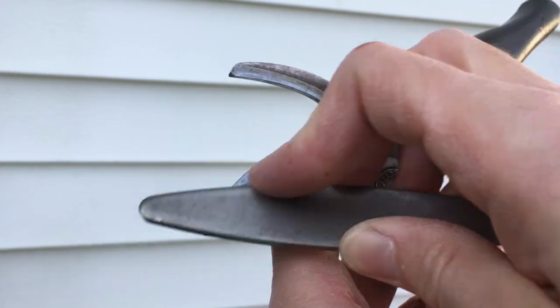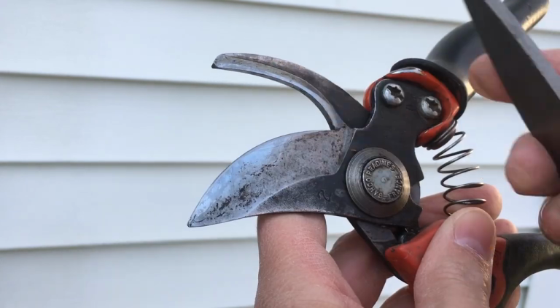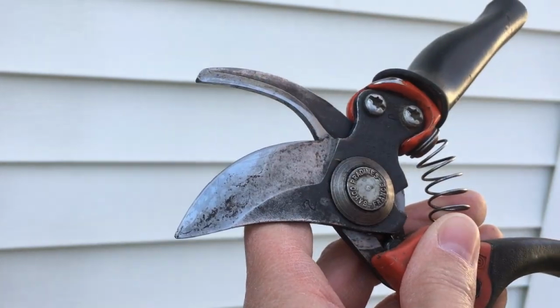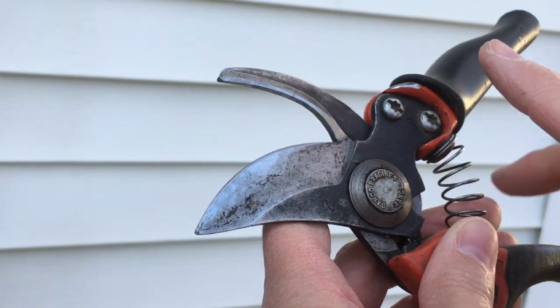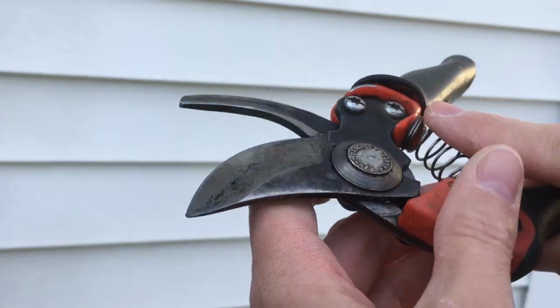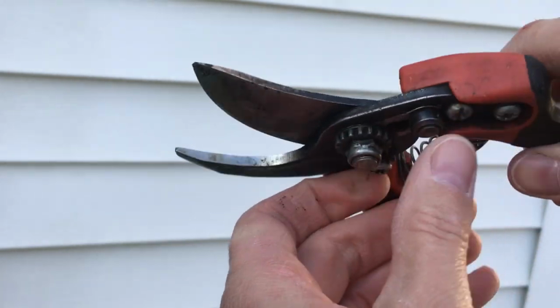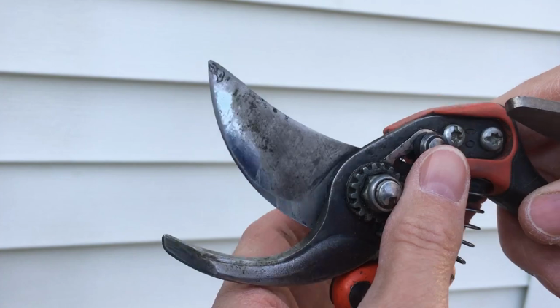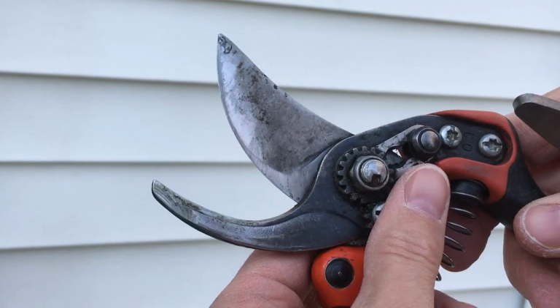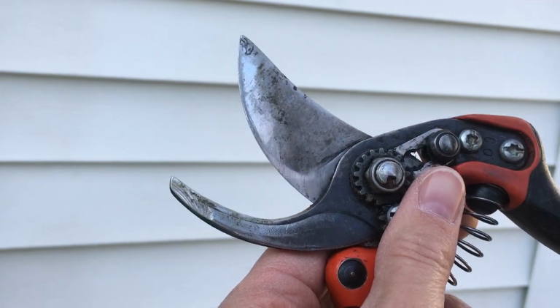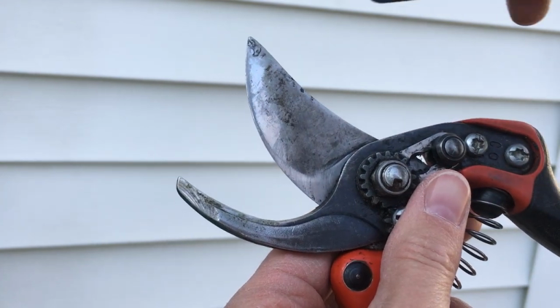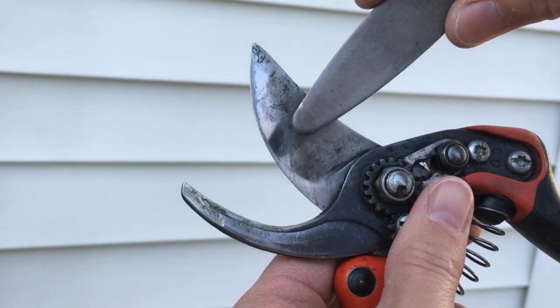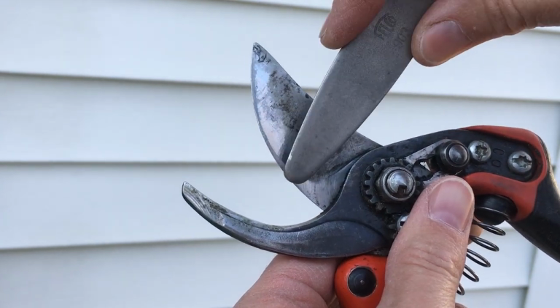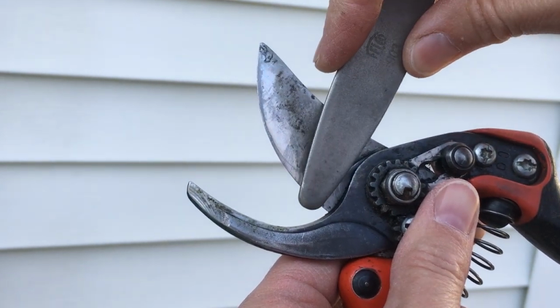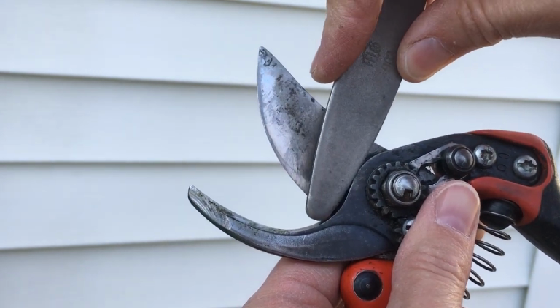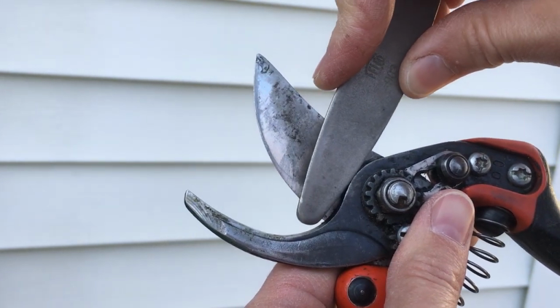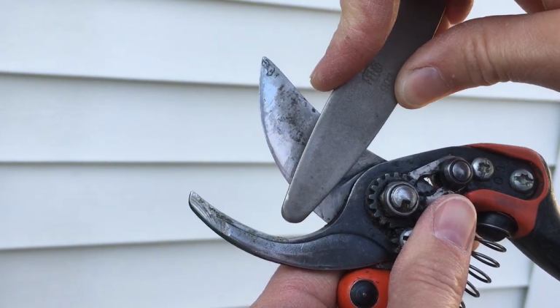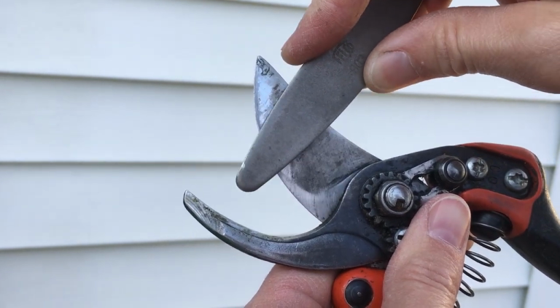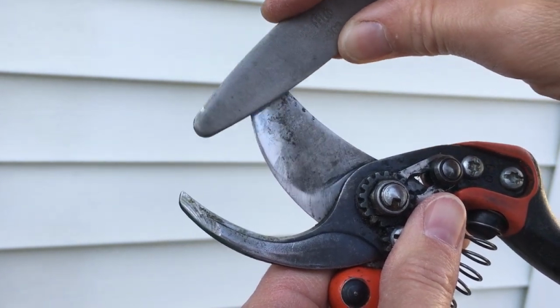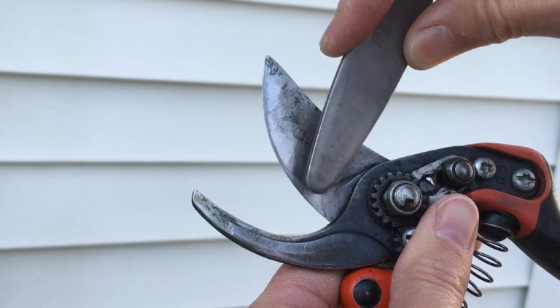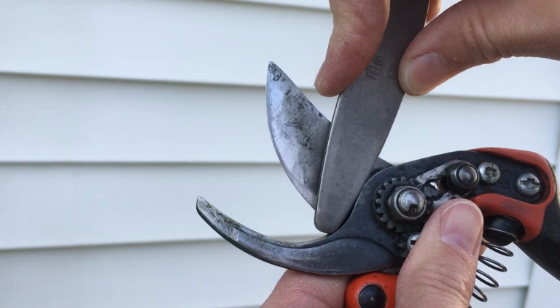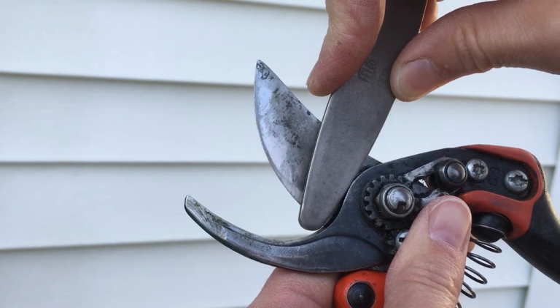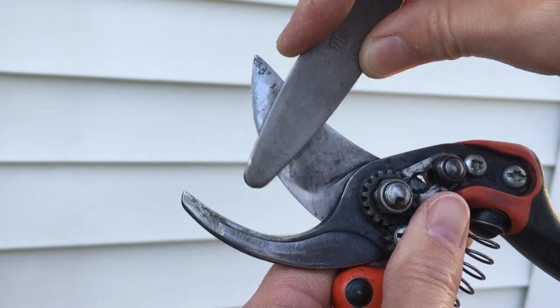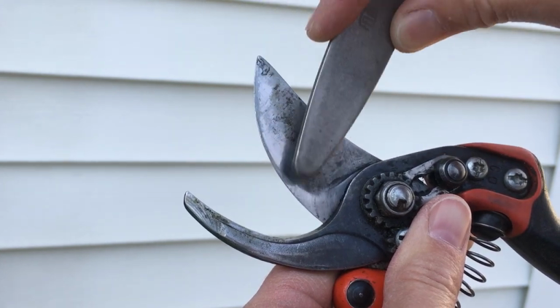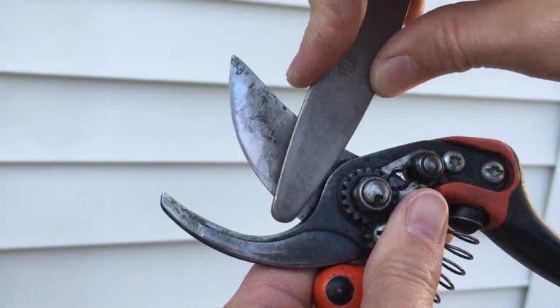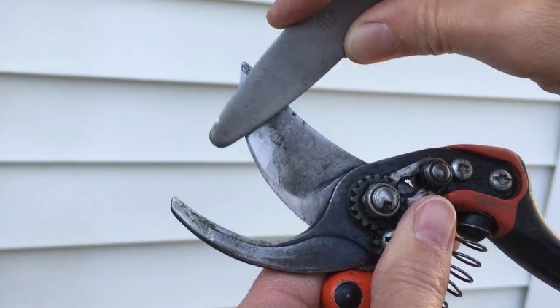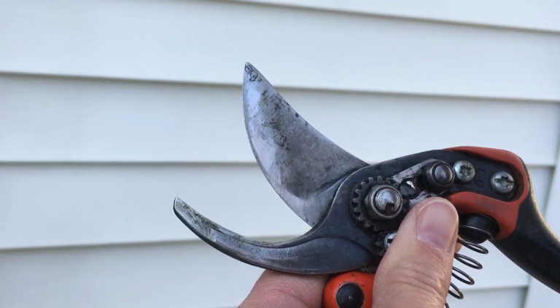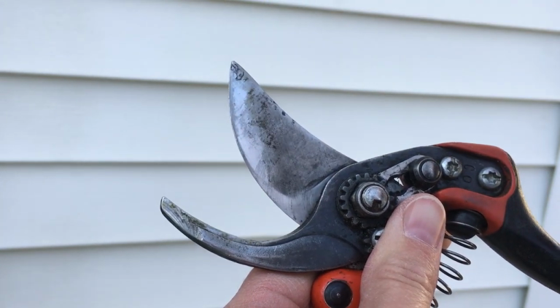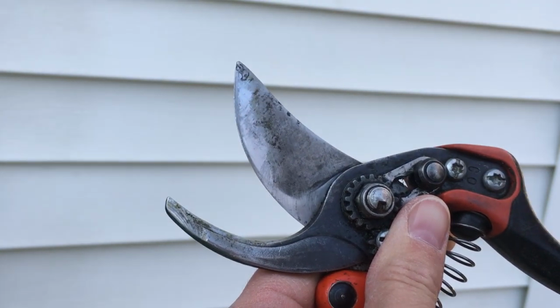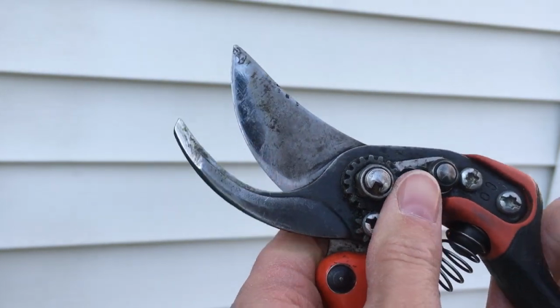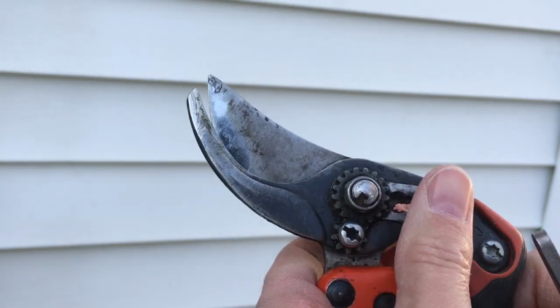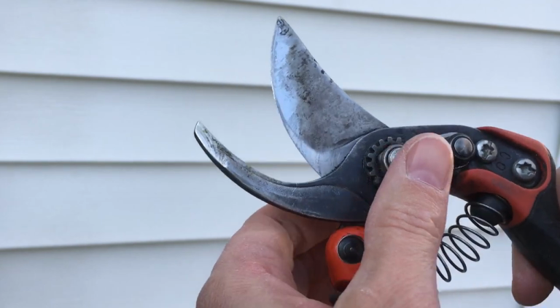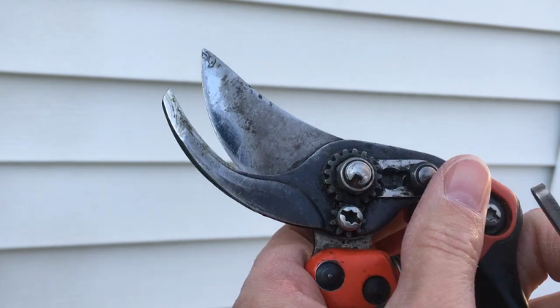Do it a few times, and then turn your pruners over, and on the flat side of the blade, make a very shallow rub — just rub very shallowly along there to take off any burrs, and then your pruners are ready.